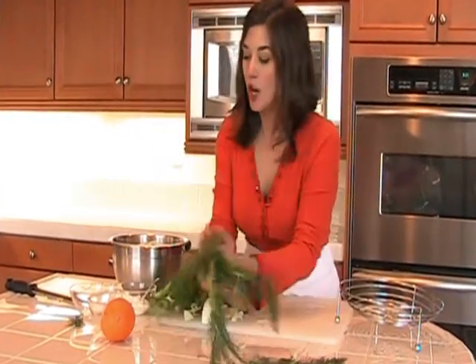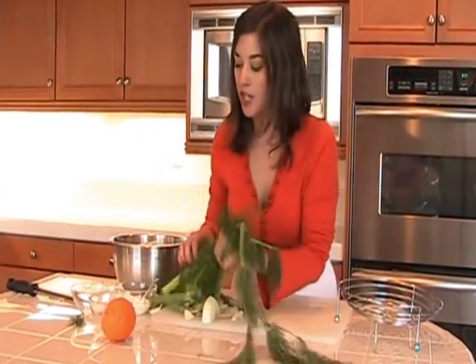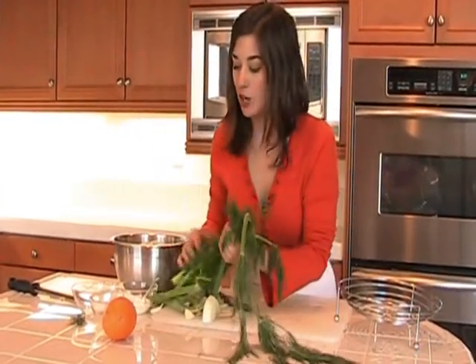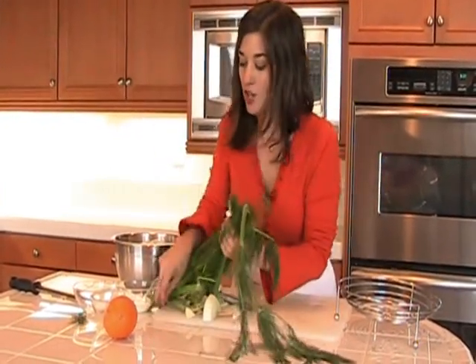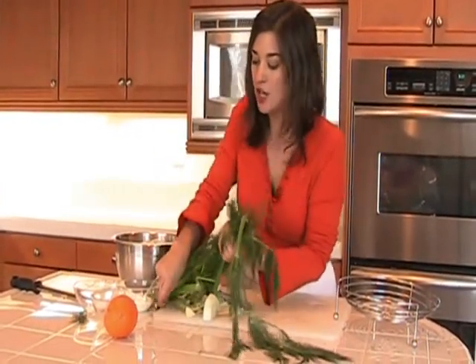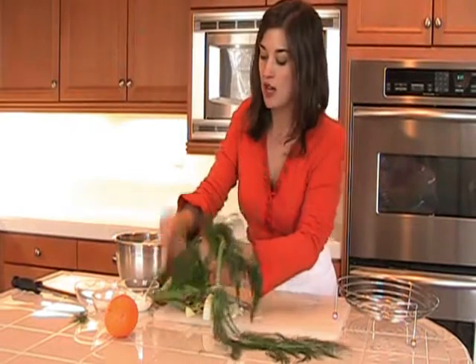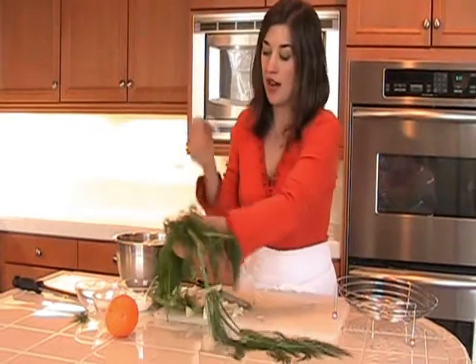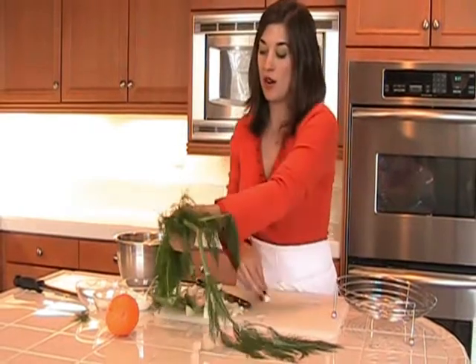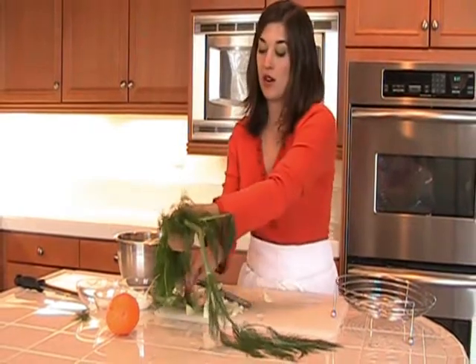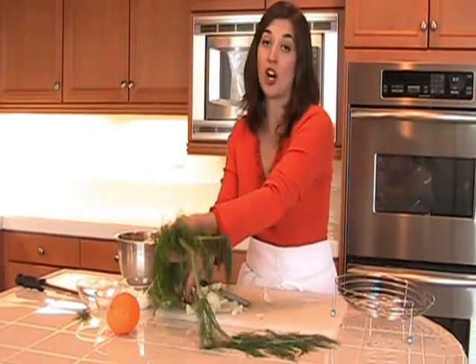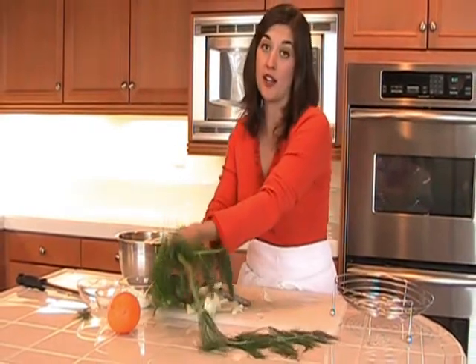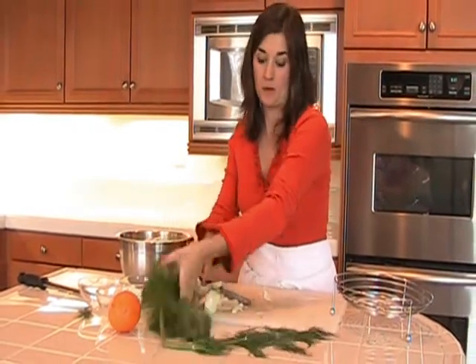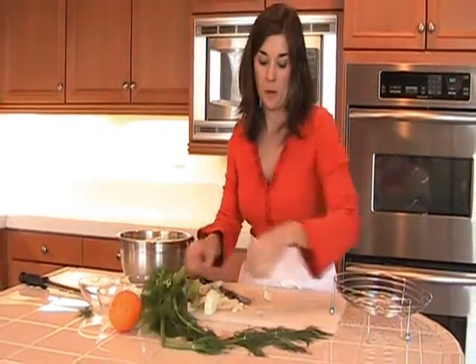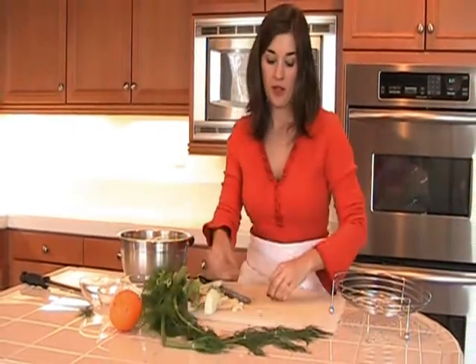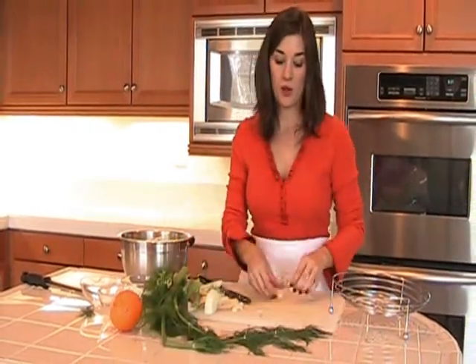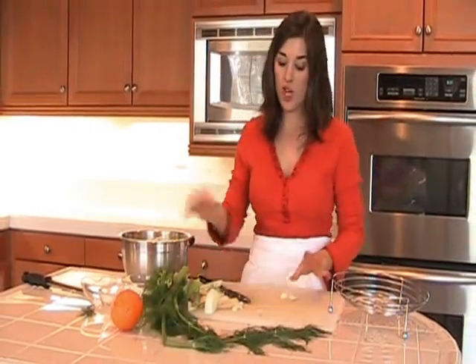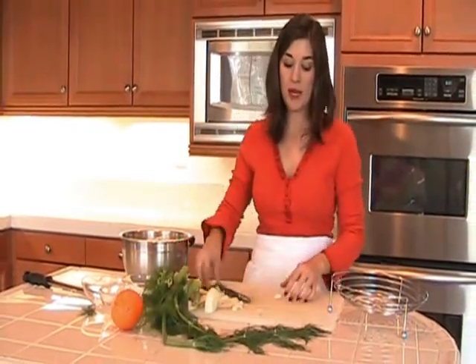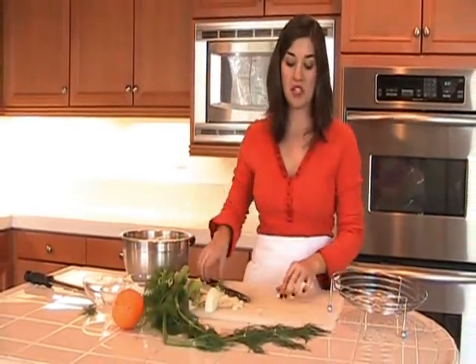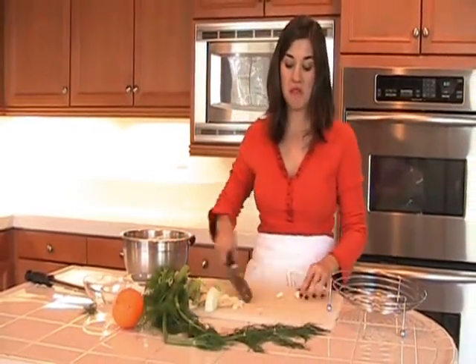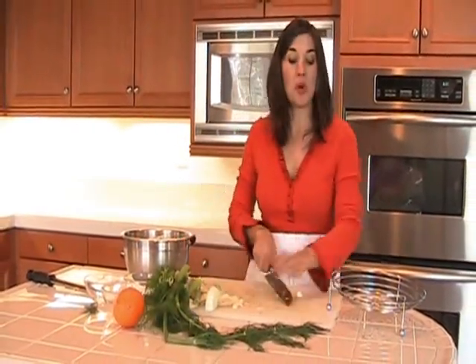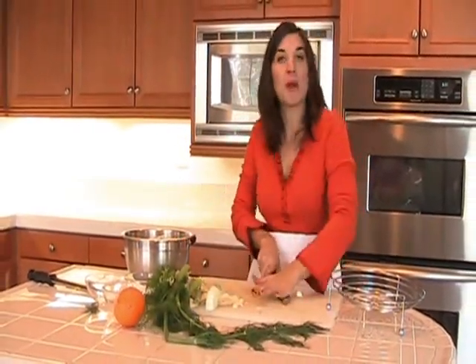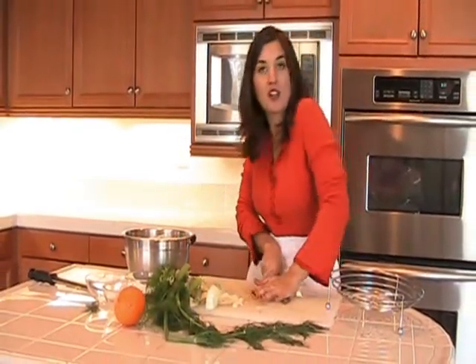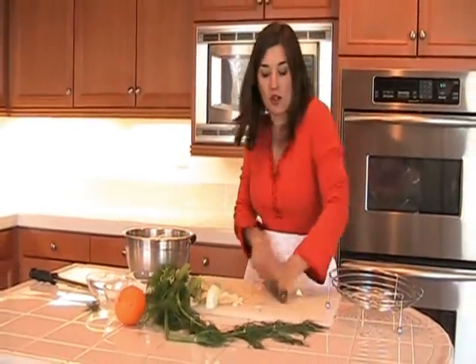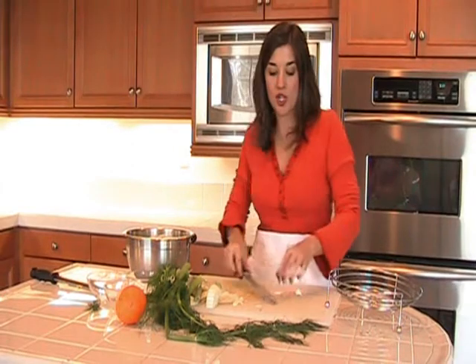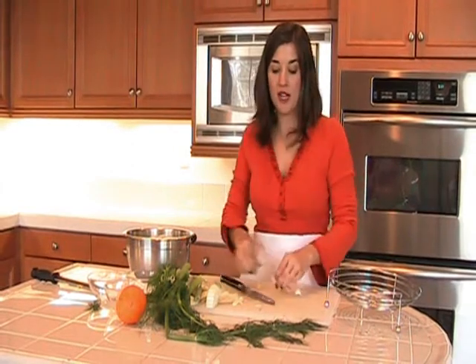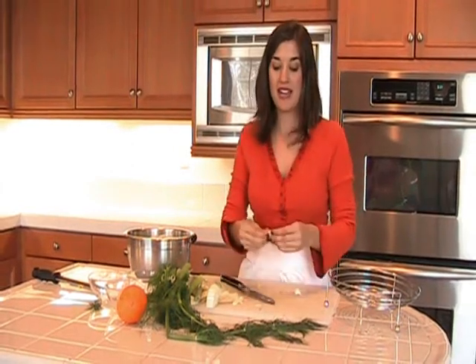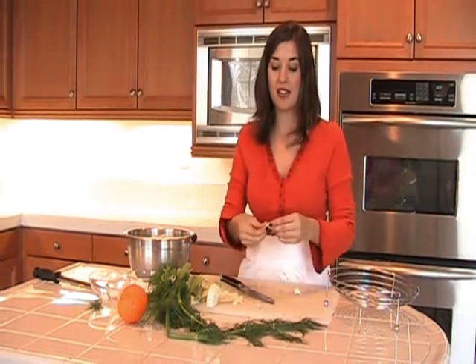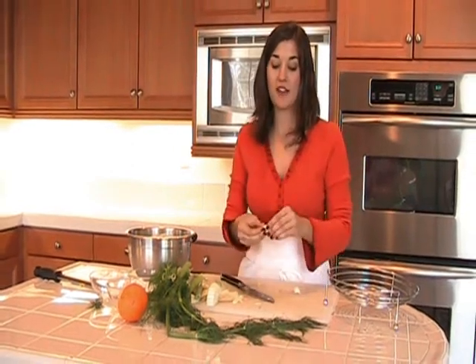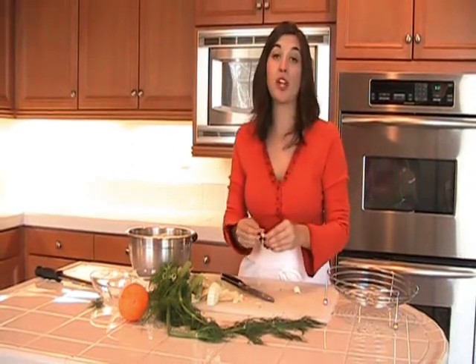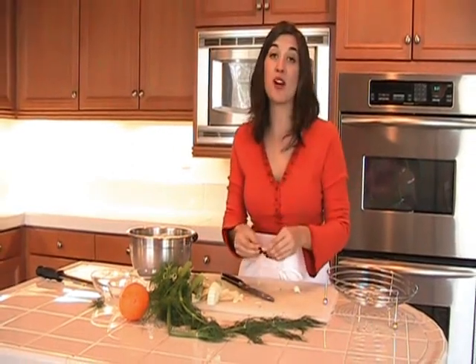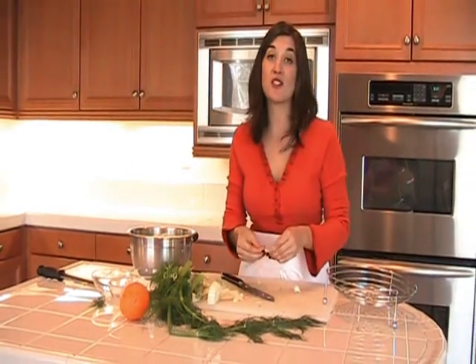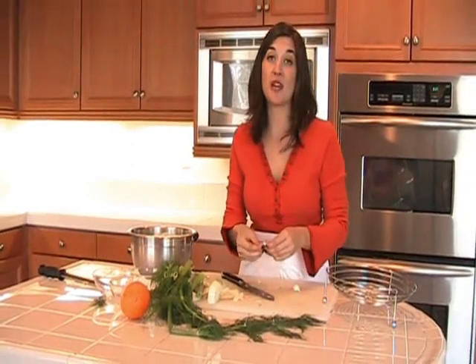We're just going to crush our garlic. You don't want to chop it or mince it — don't worry about it, just crush it. Take the skin off because we're going to puree this soup anyway.